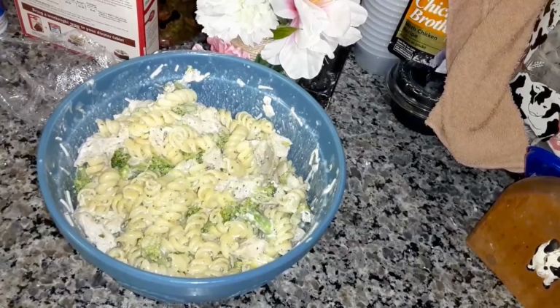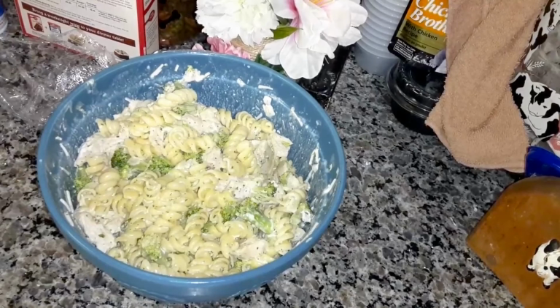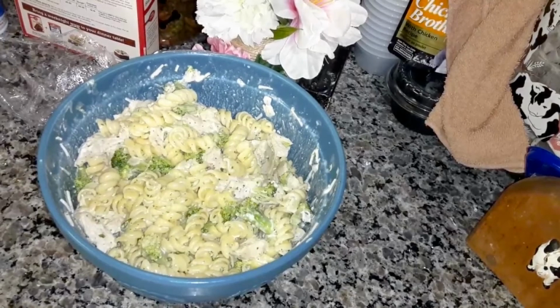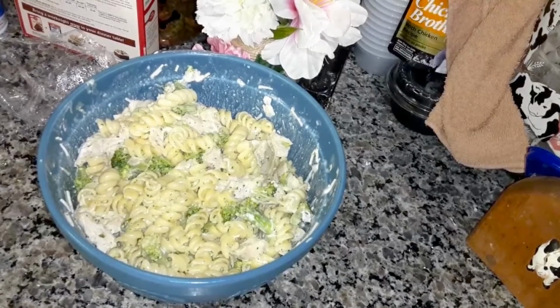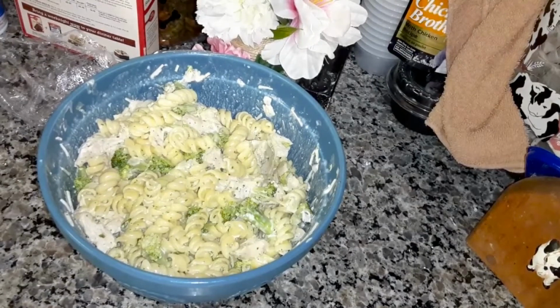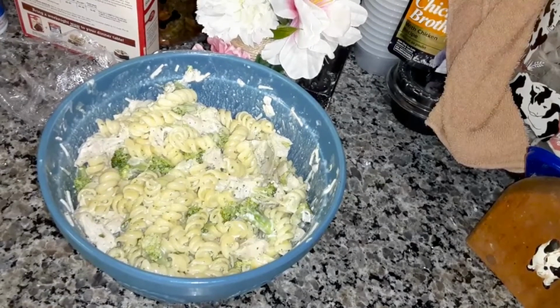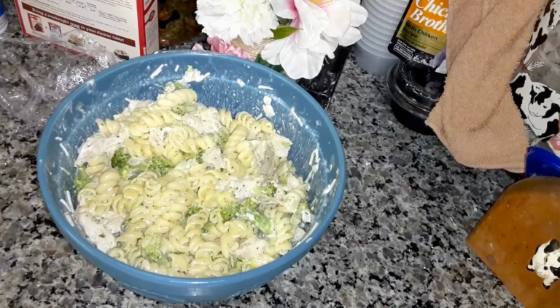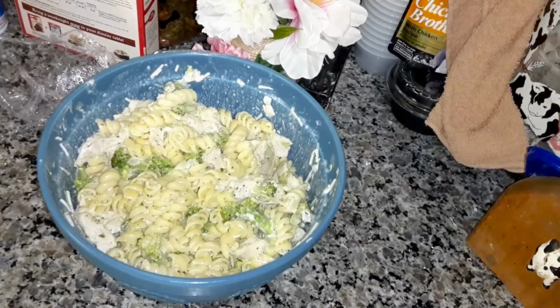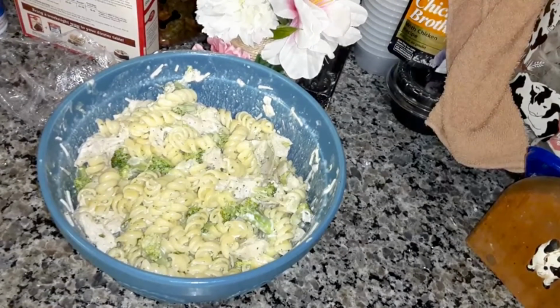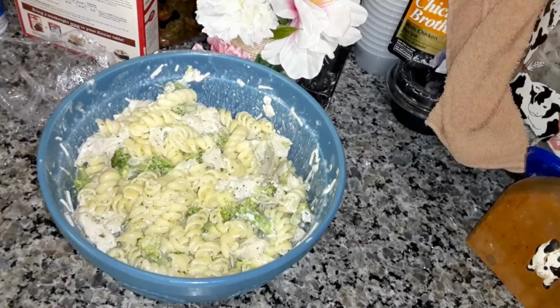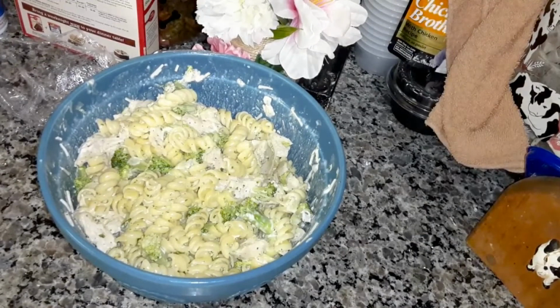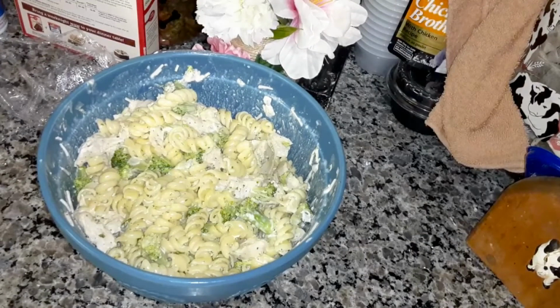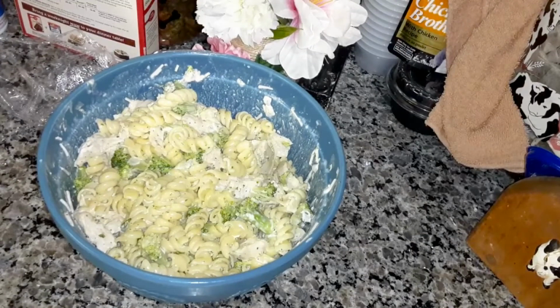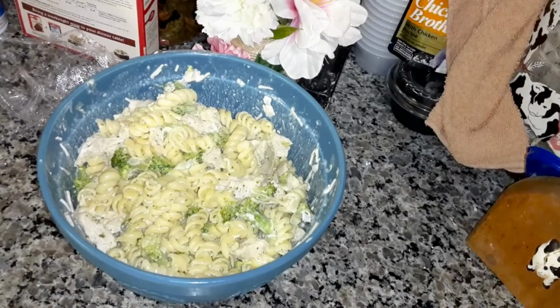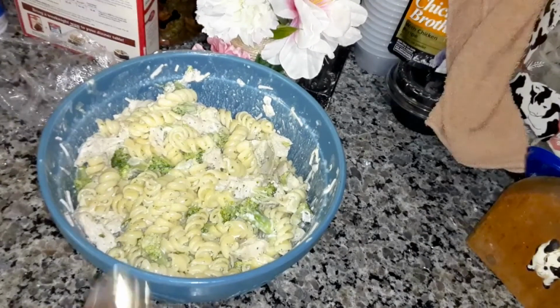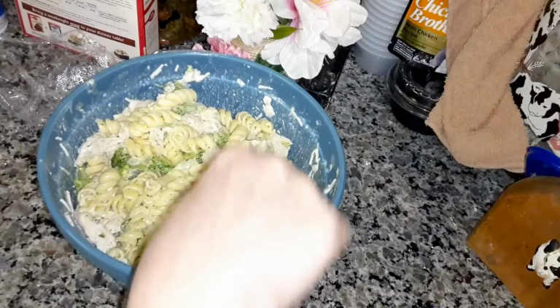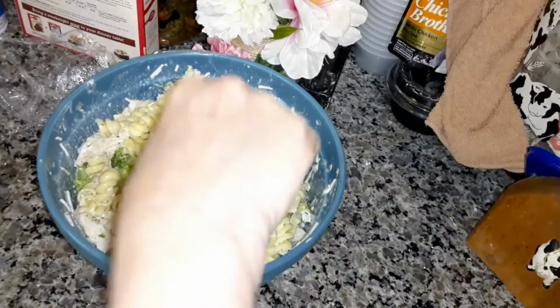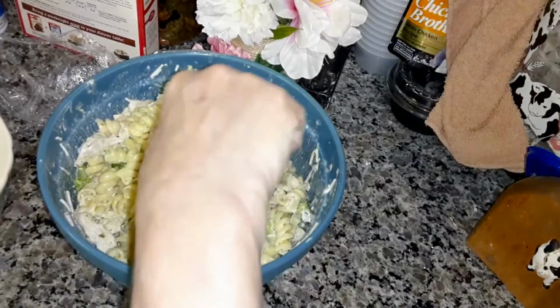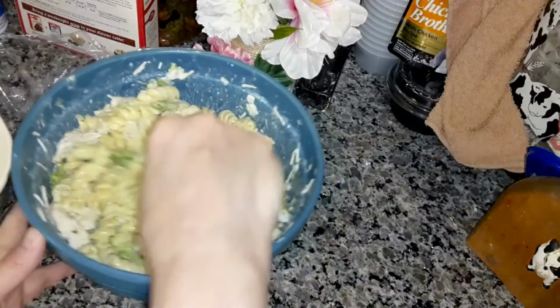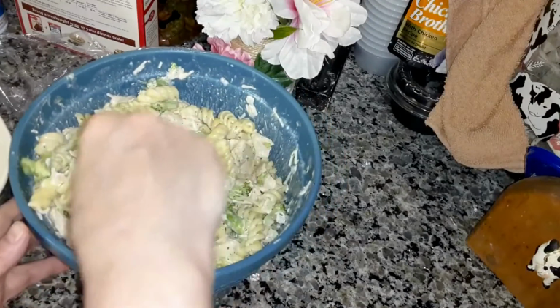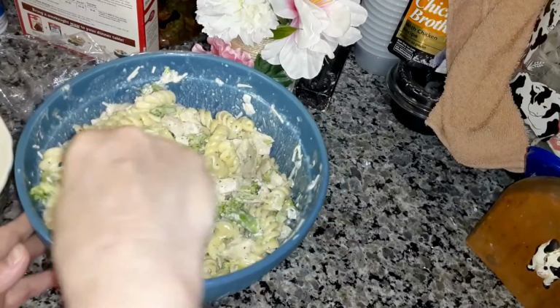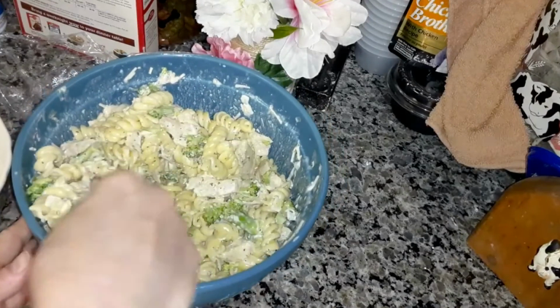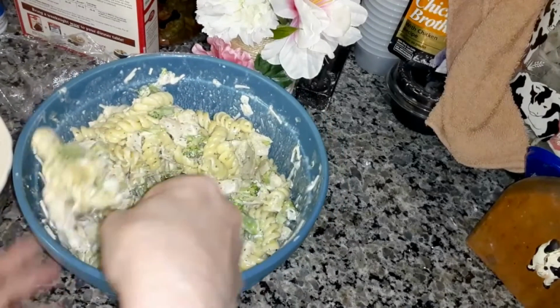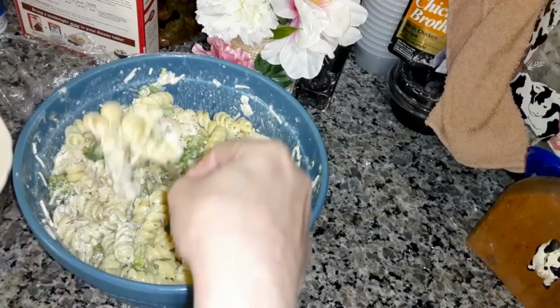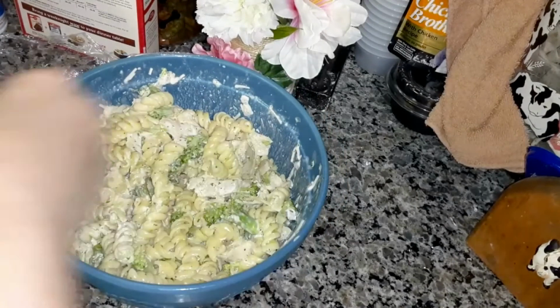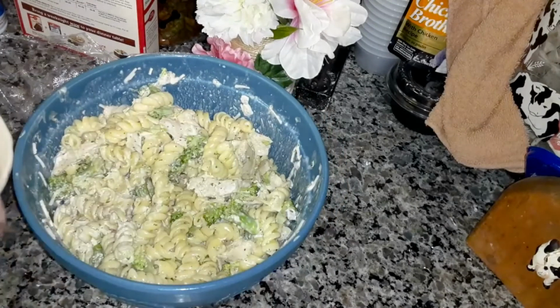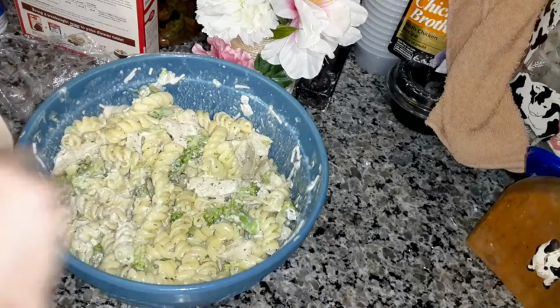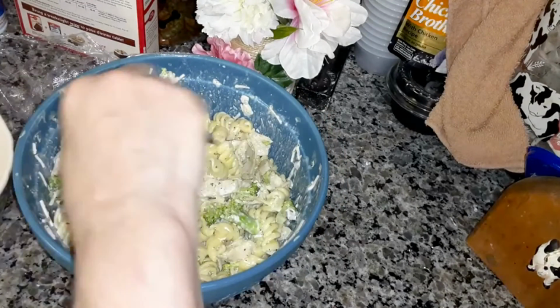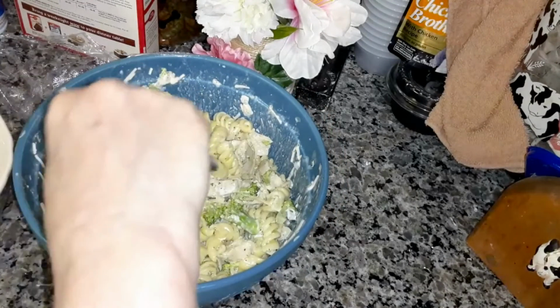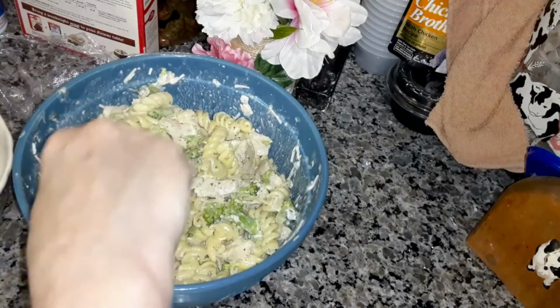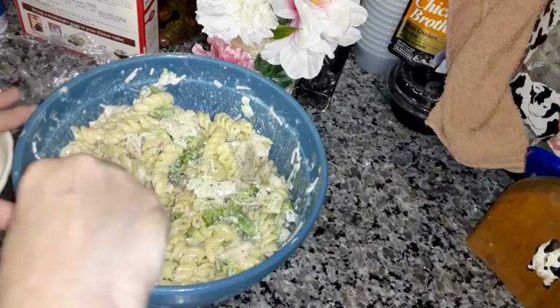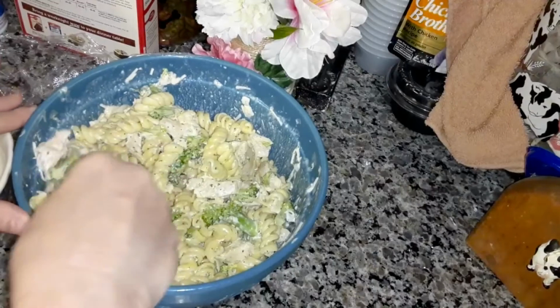It's been sitting in the refrigerator for a few hours, so I'm going to try some. I want you to know how it tastes.